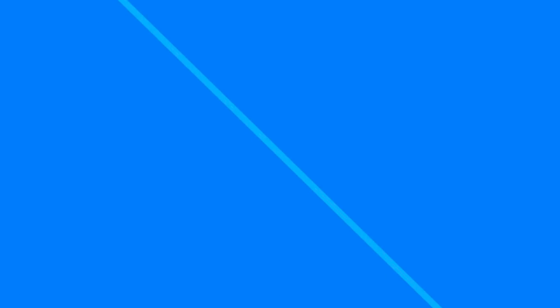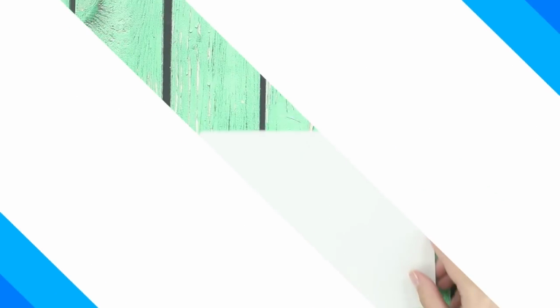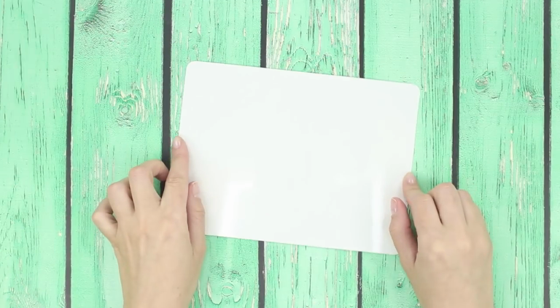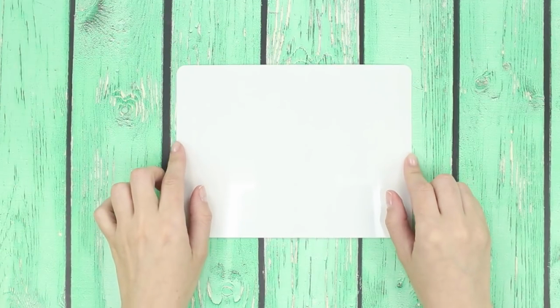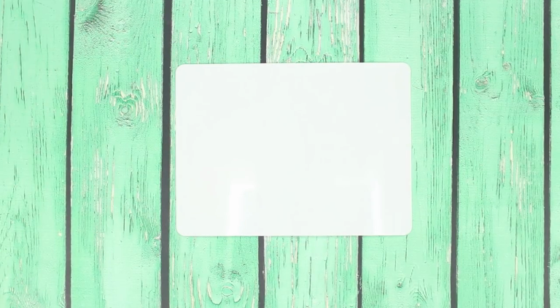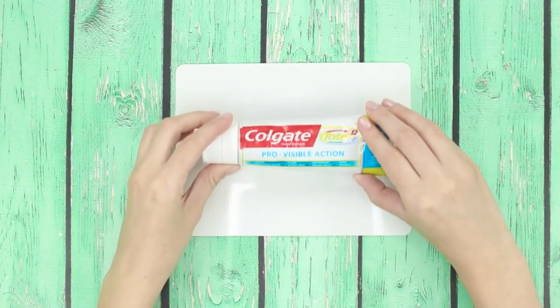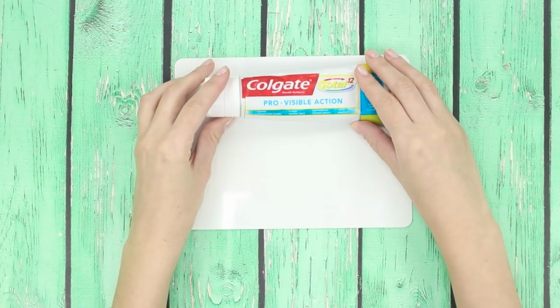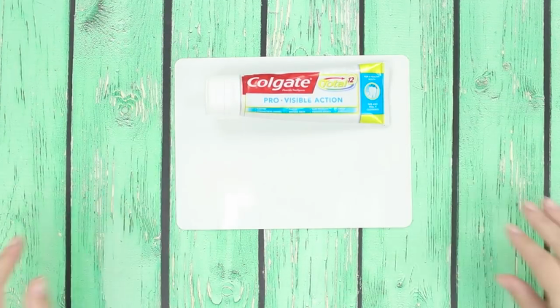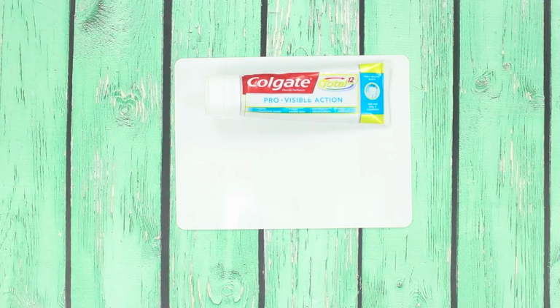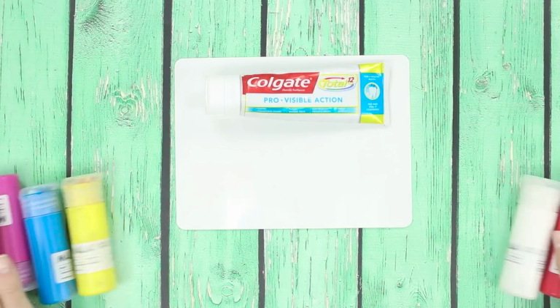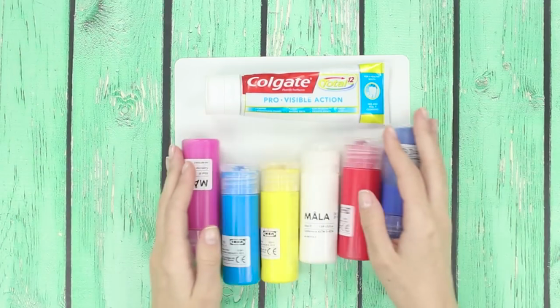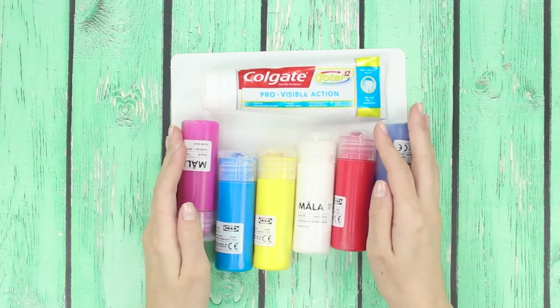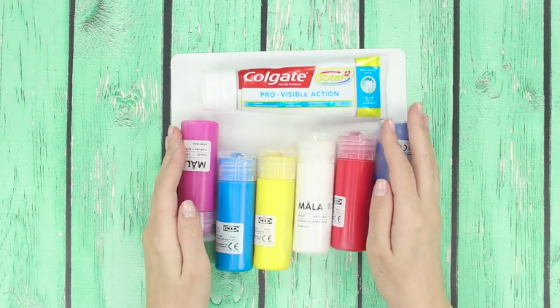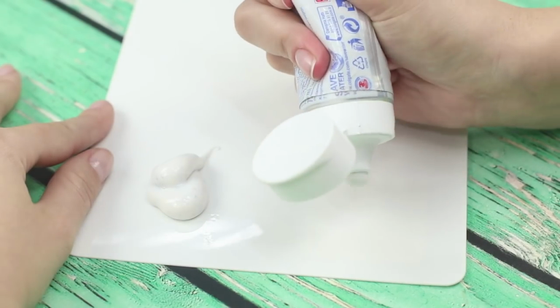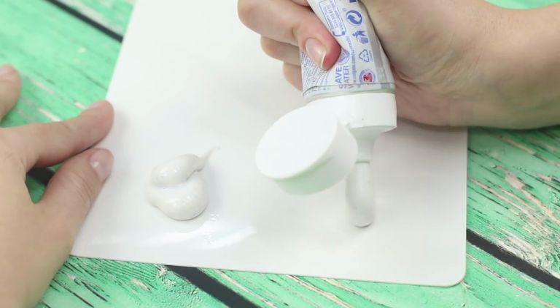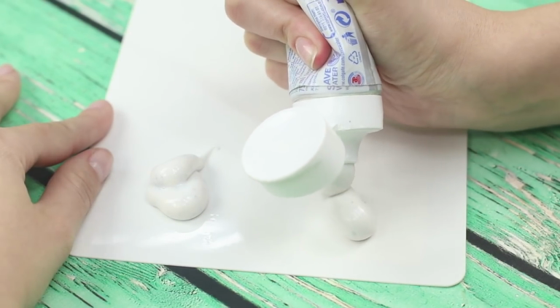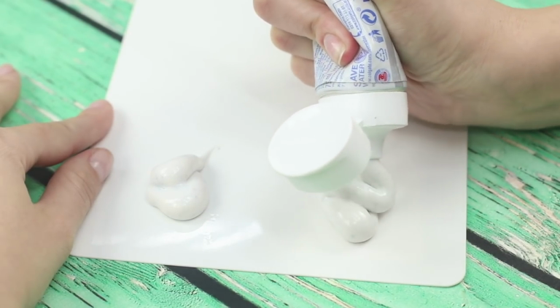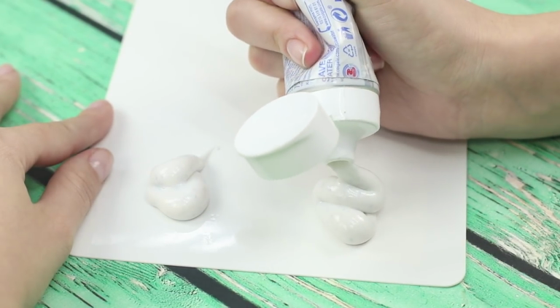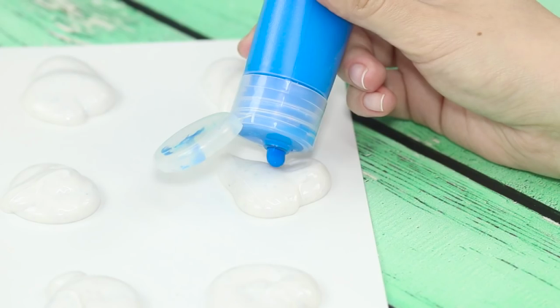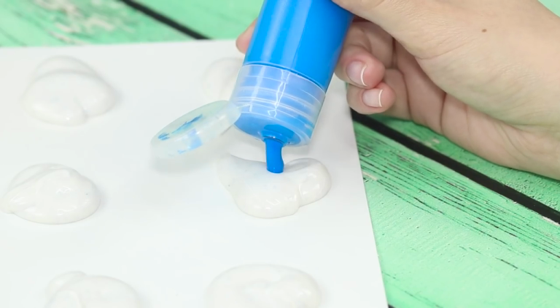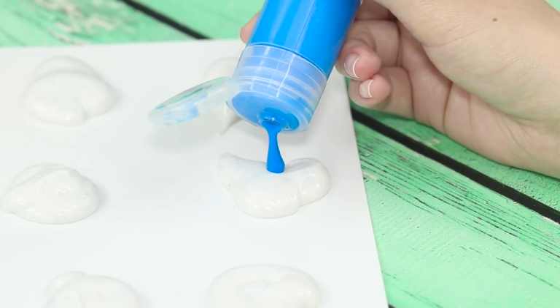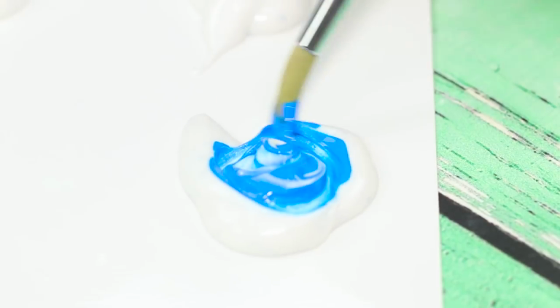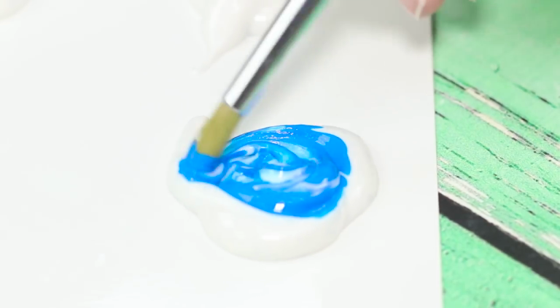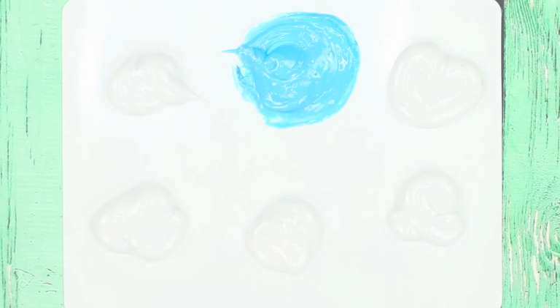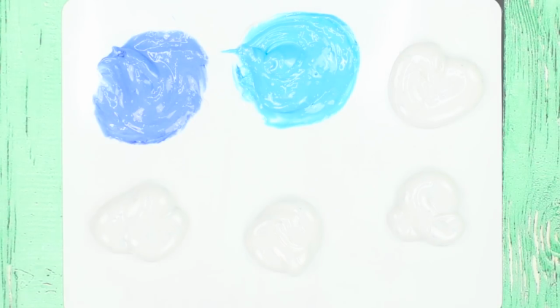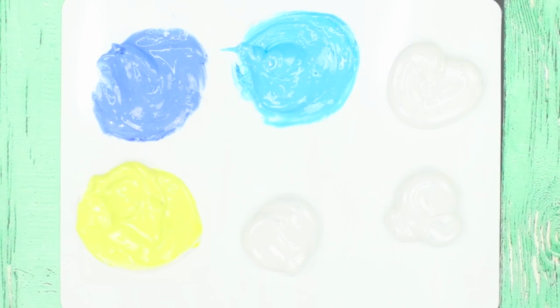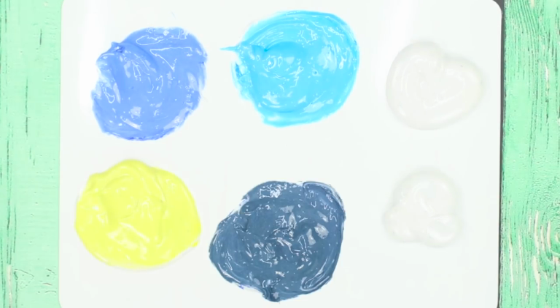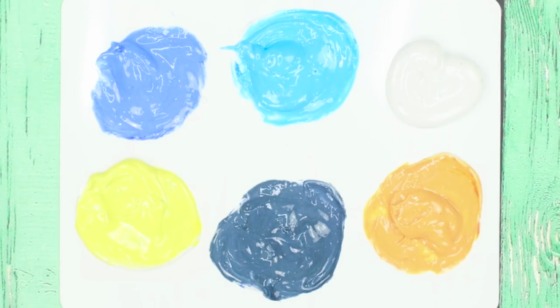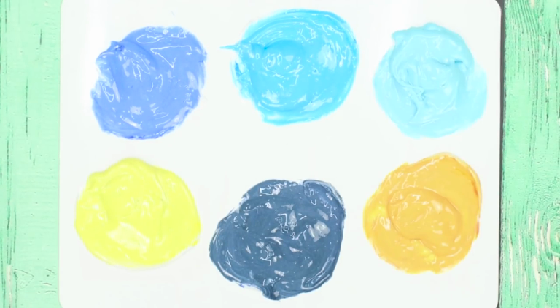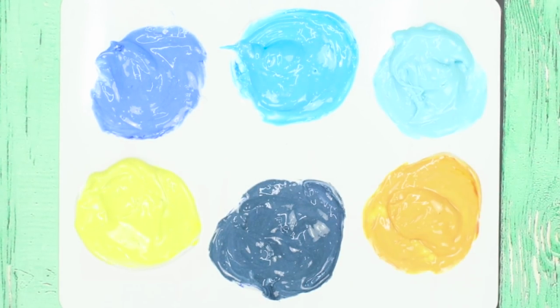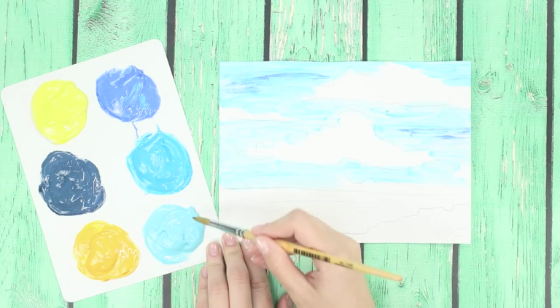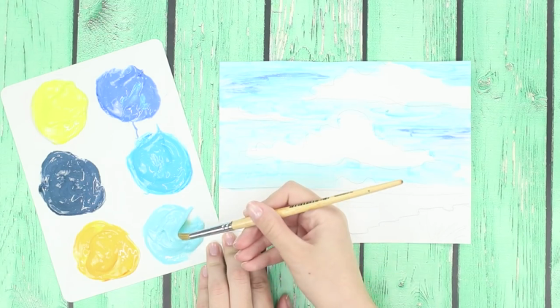For this life hack, you will need a tube of white toothpaste and acrylic paints. Squeeze the toothpaste onto the cardboard. Mix with colors and start creating.